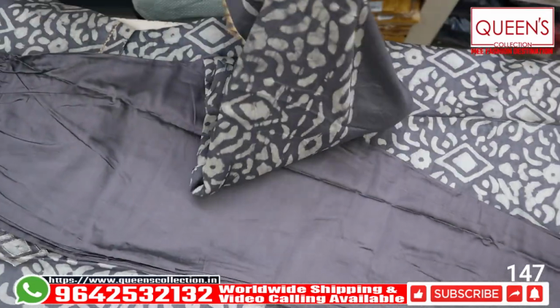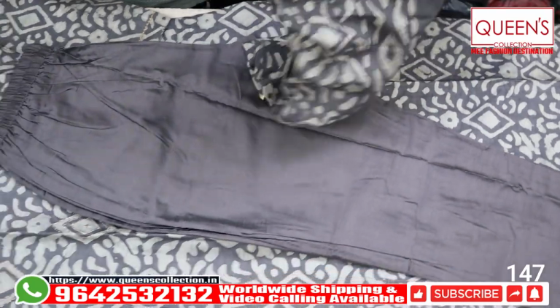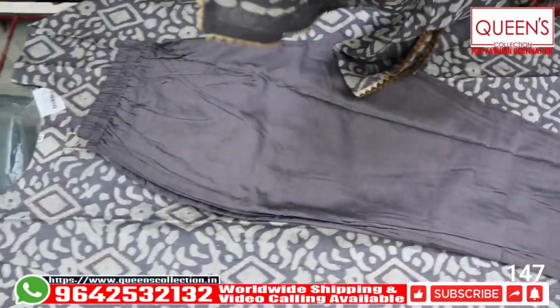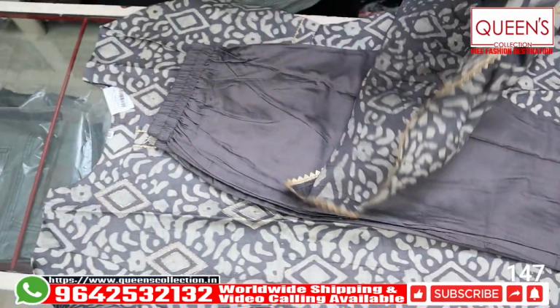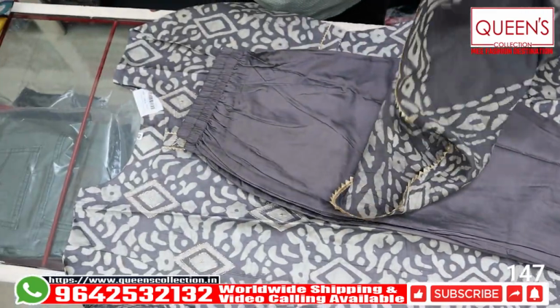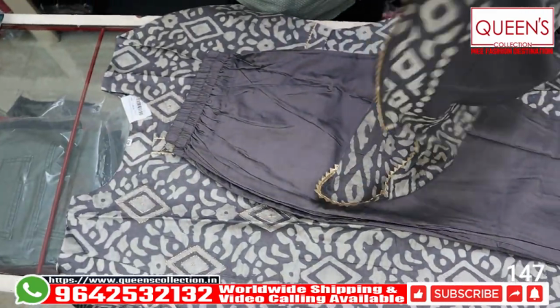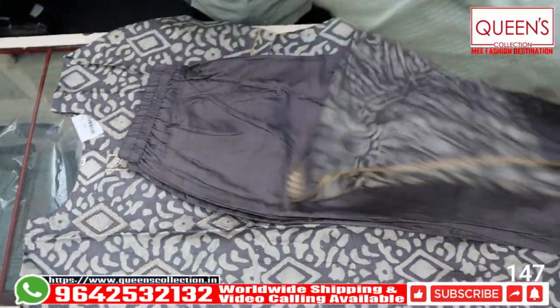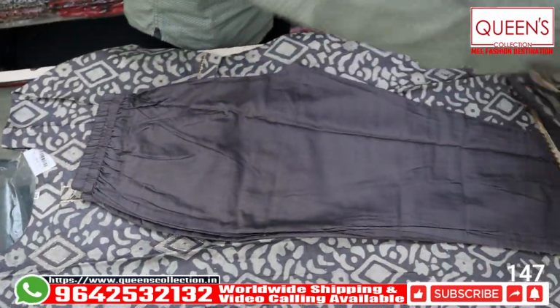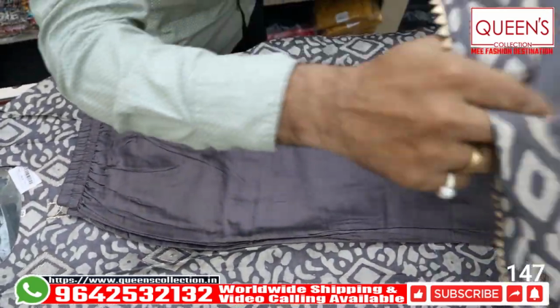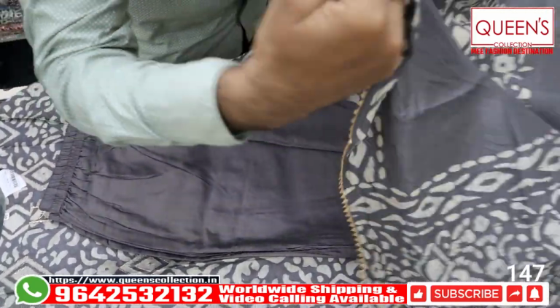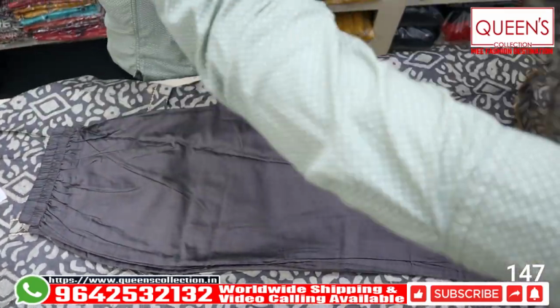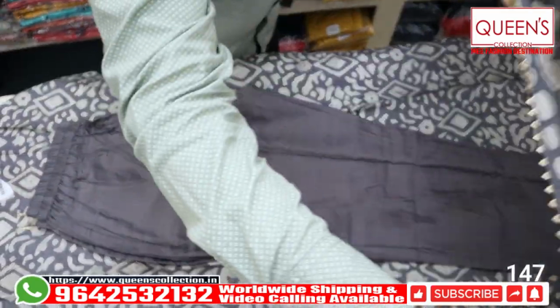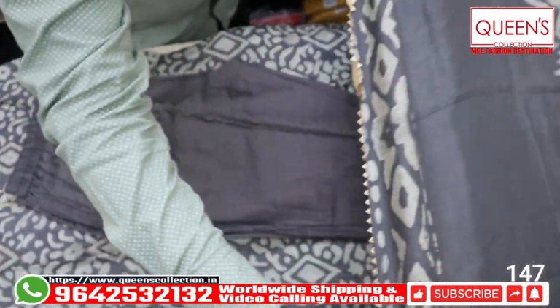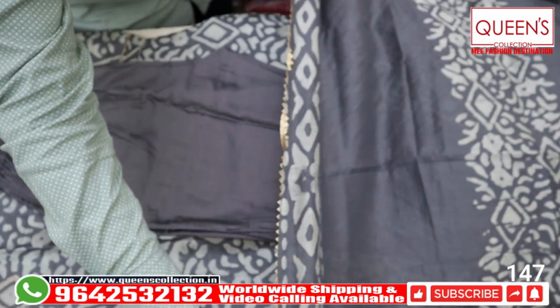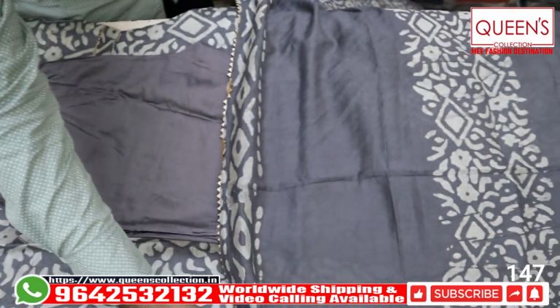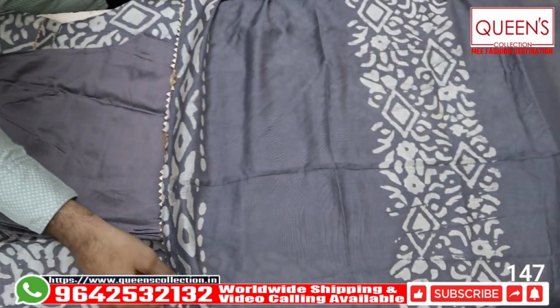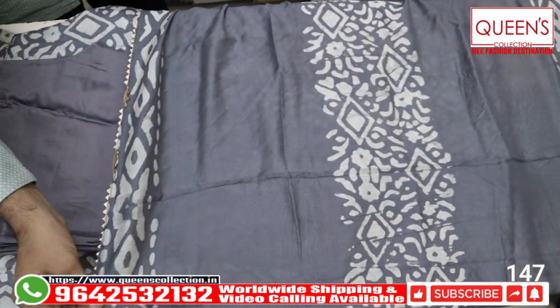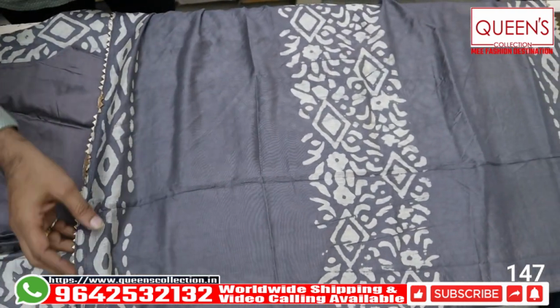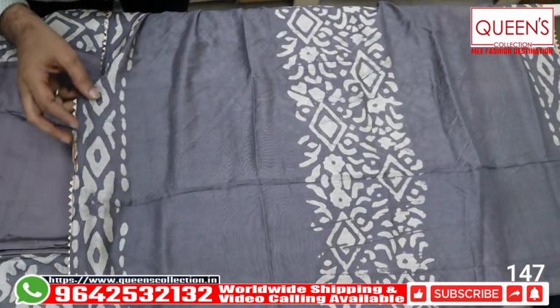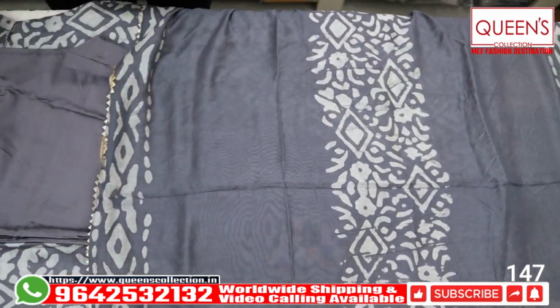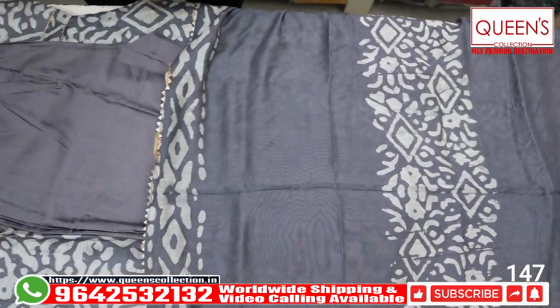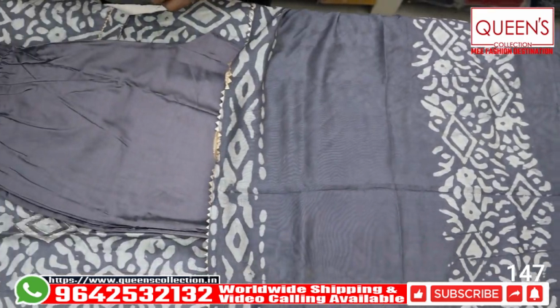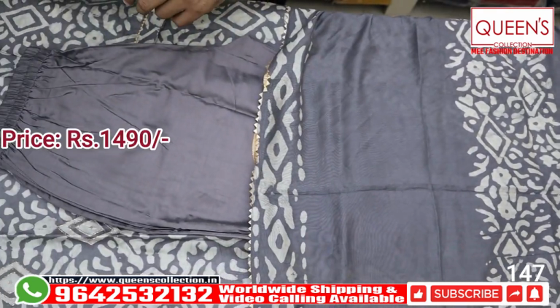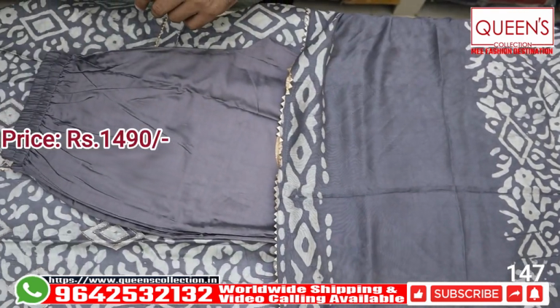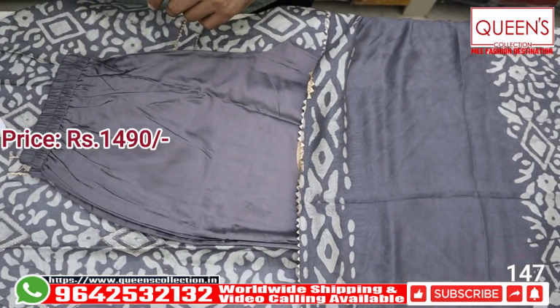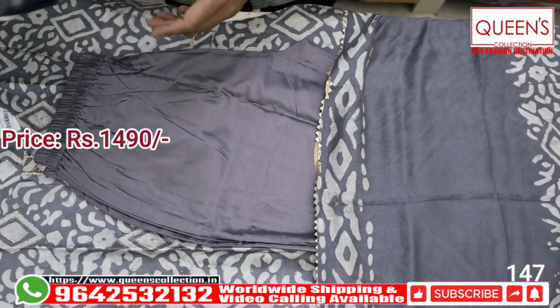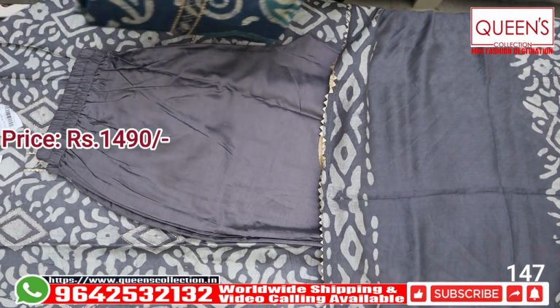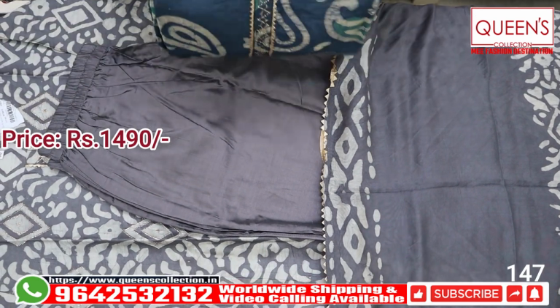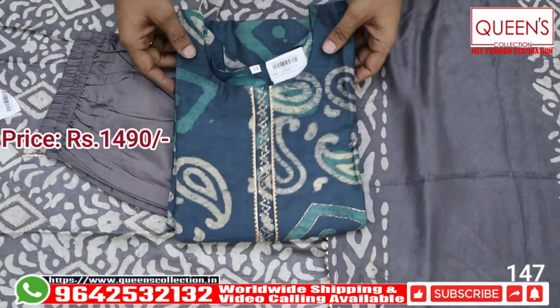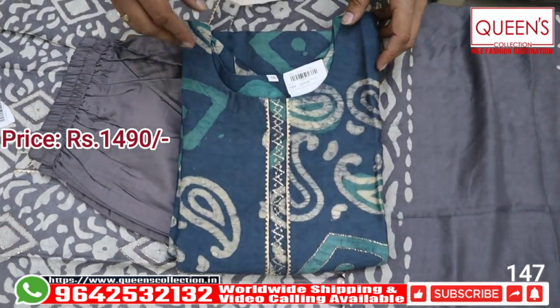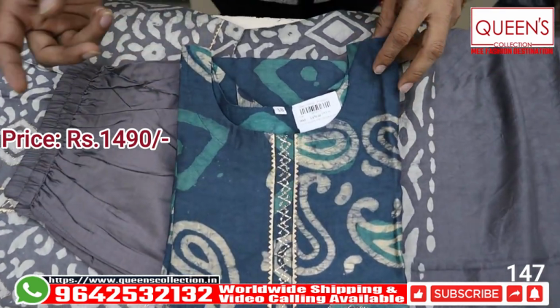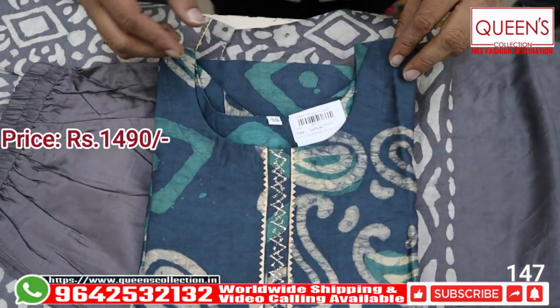It is a beautiful look in the back of the batik with 4-side gouttapati. It's very beautiful. There are also two to three varieties. The price of L size is $14.90. There are different colors, different patterns.